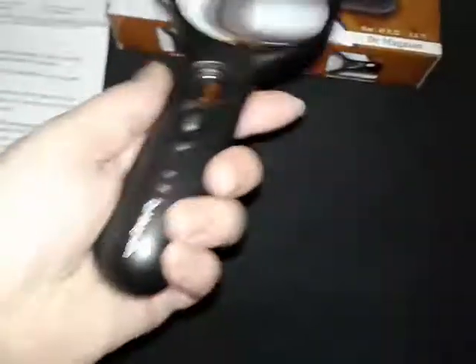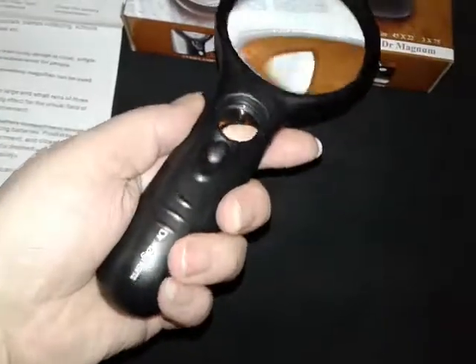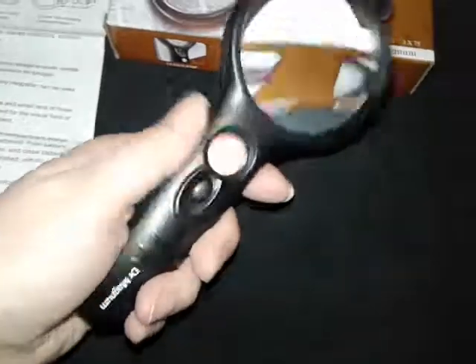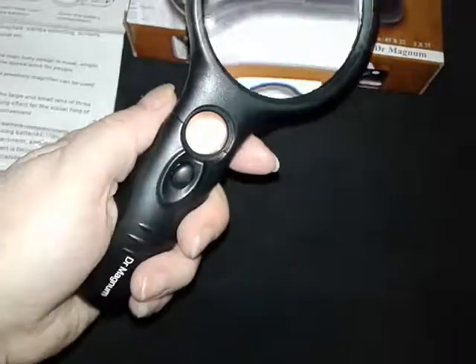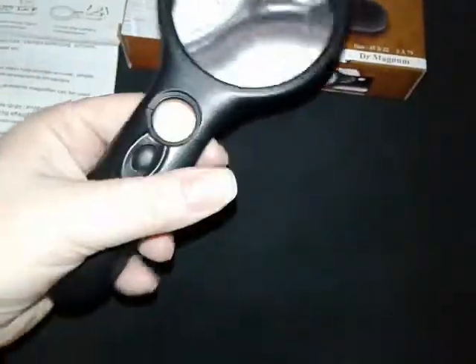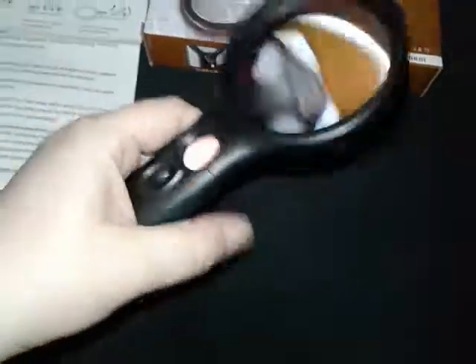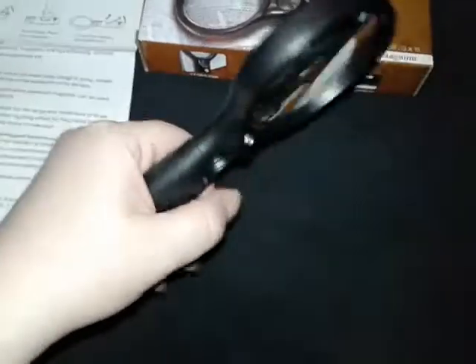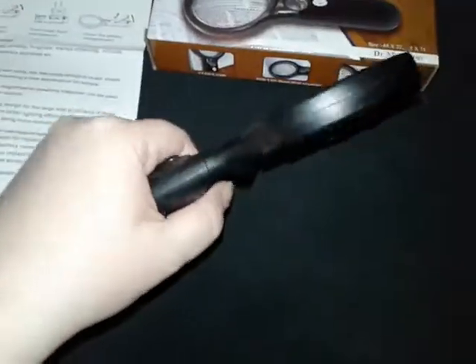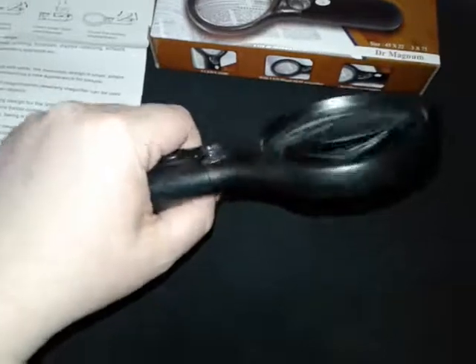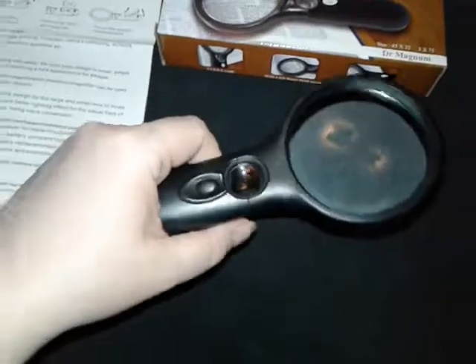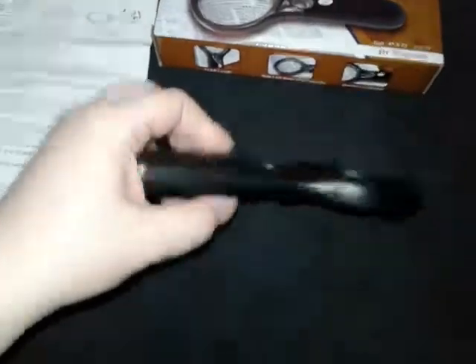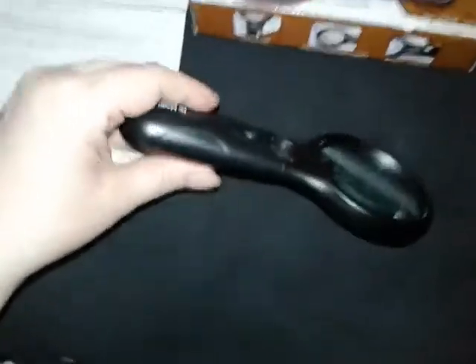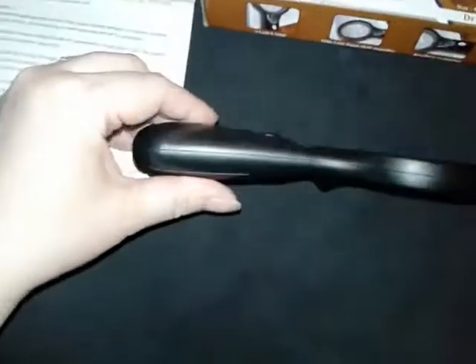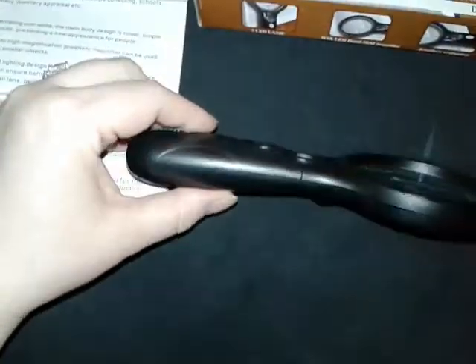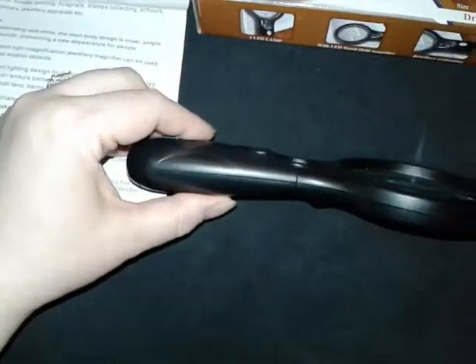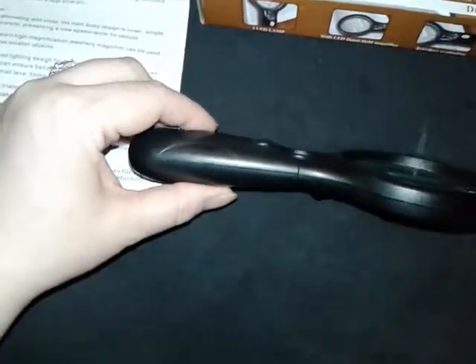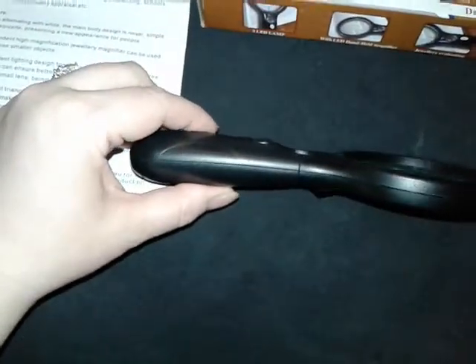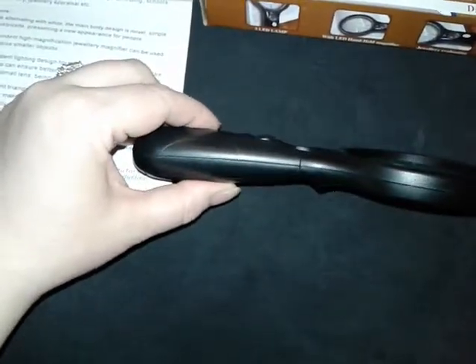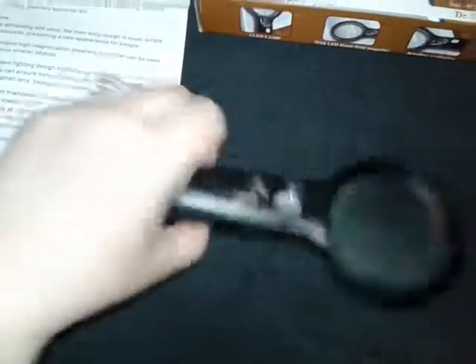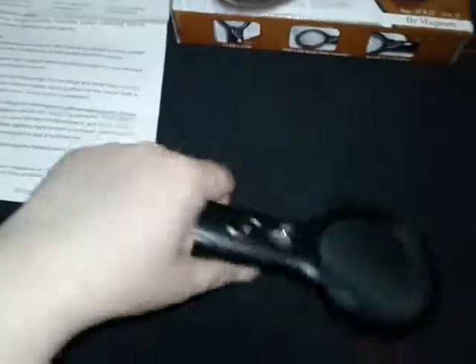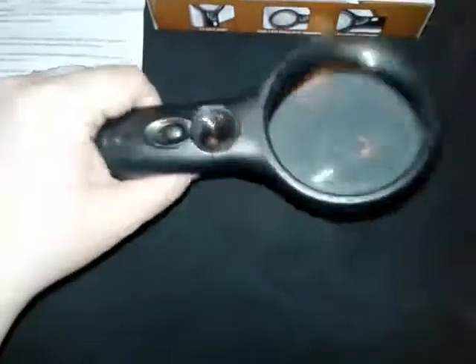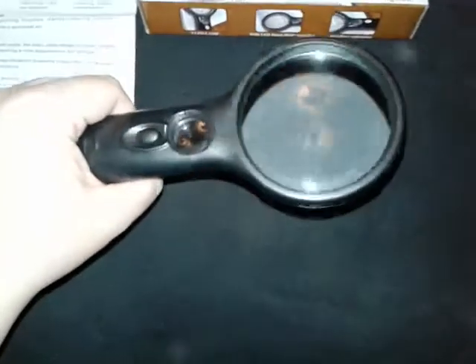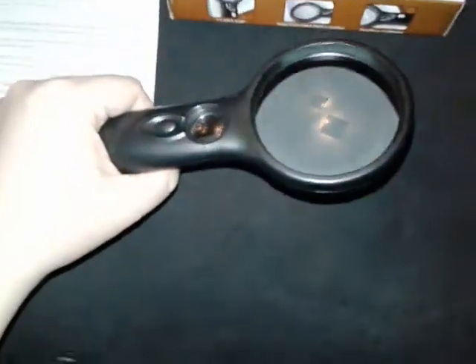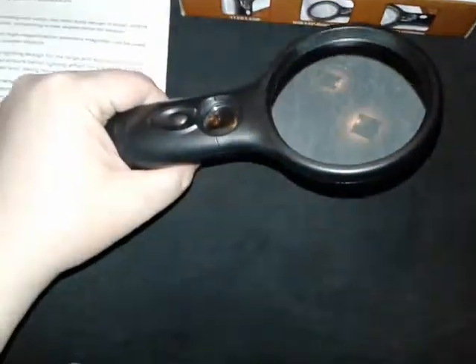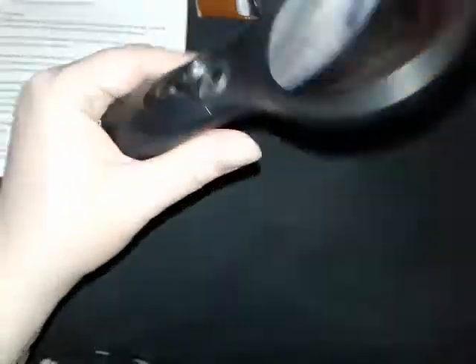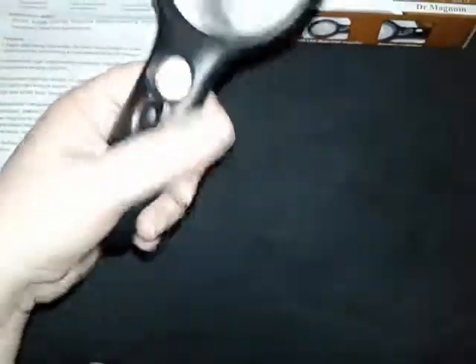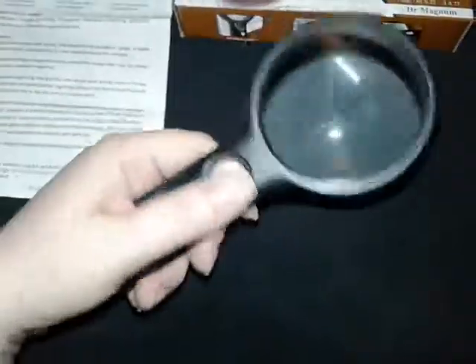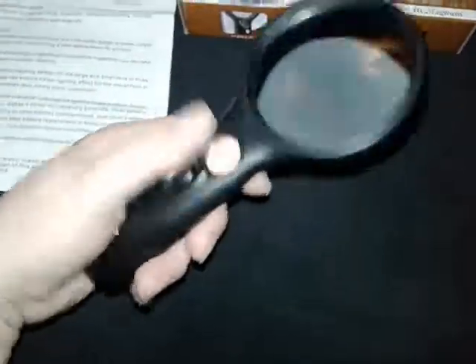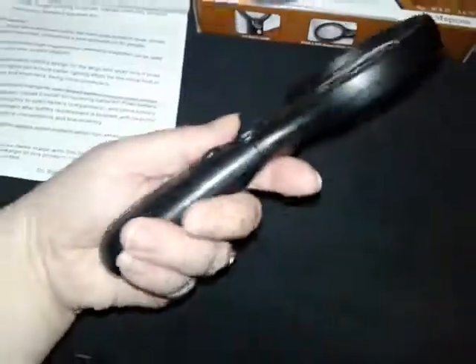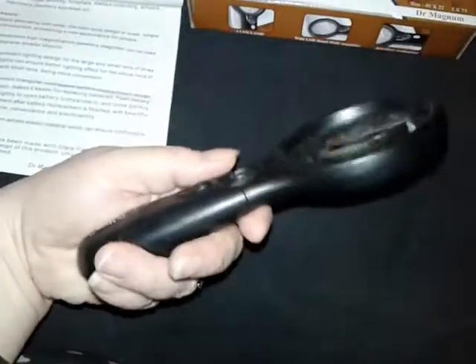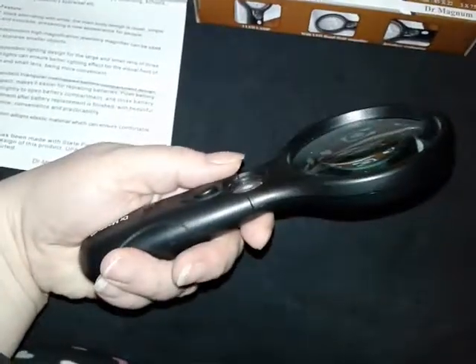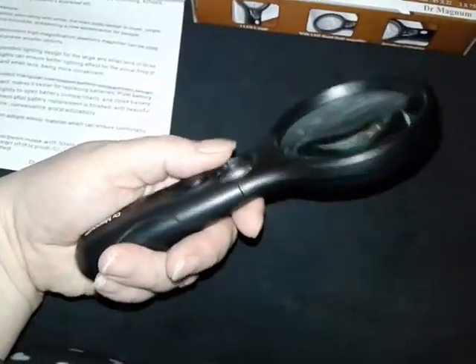One thing that you notice right away when you pick this up is how comfortable the grip is in your hand. It's a little wider than what you normally see on a magnifying glass, and it's weighted because that's where the batteries are. It actually feels really good and balances very well.